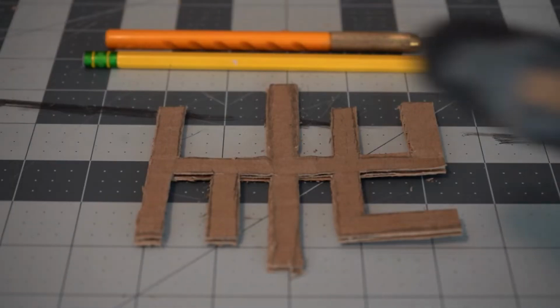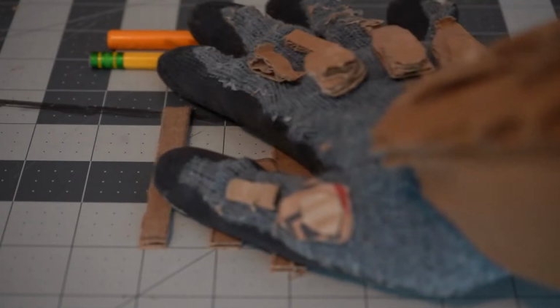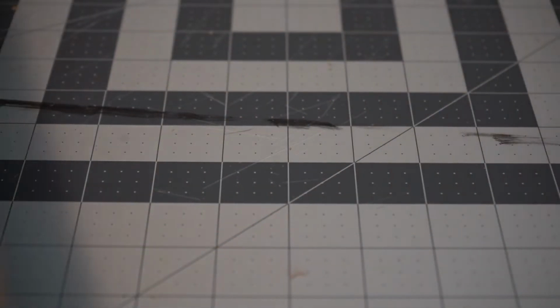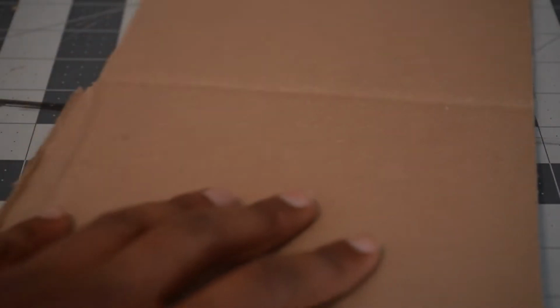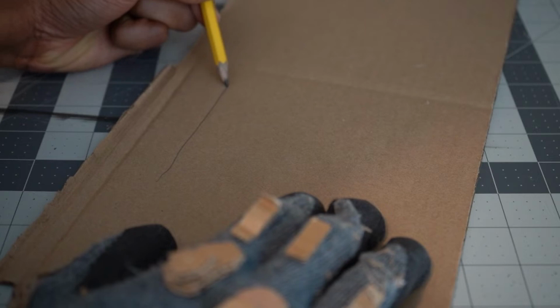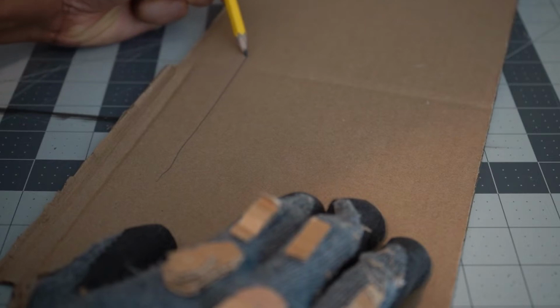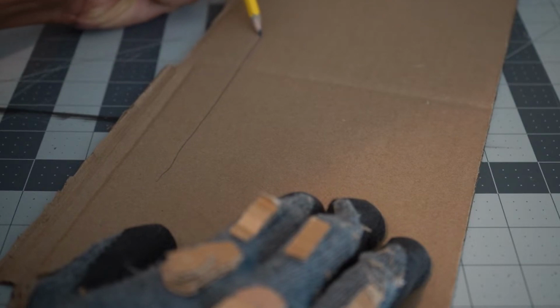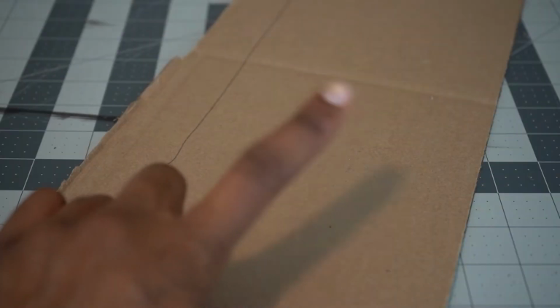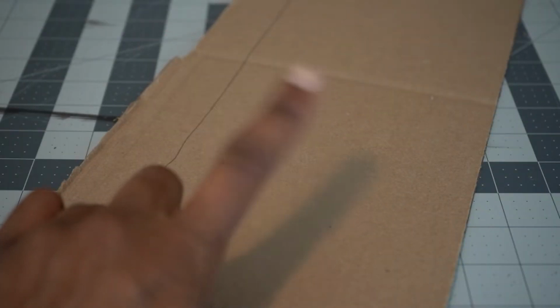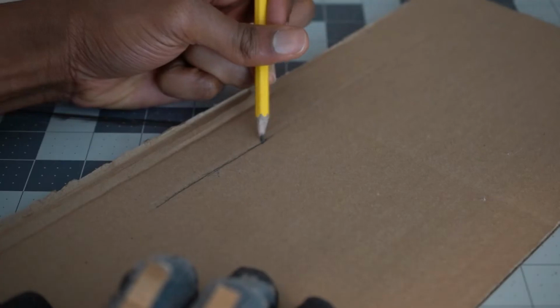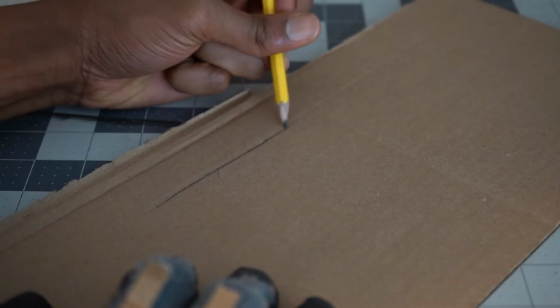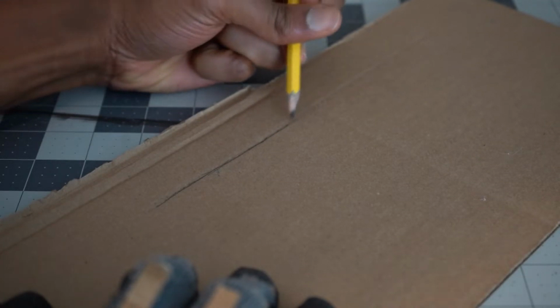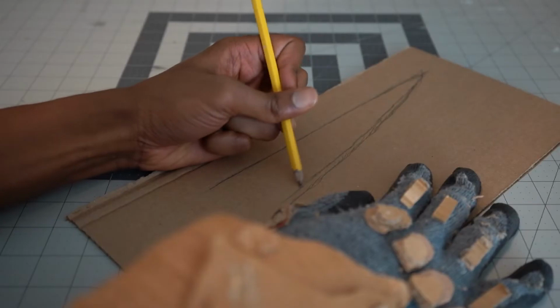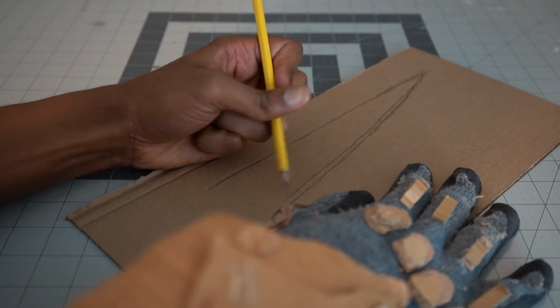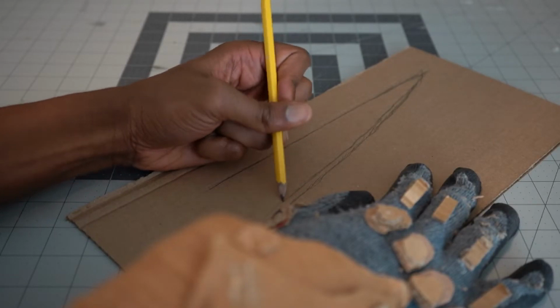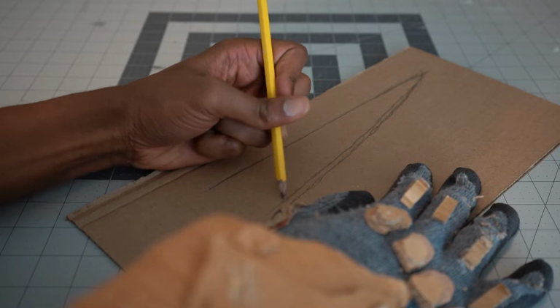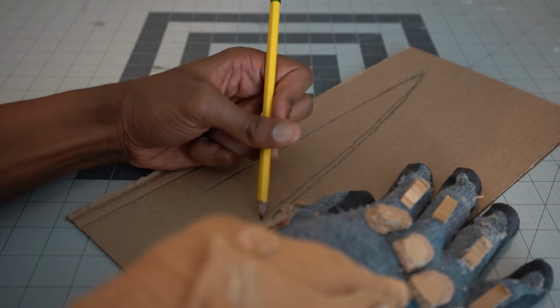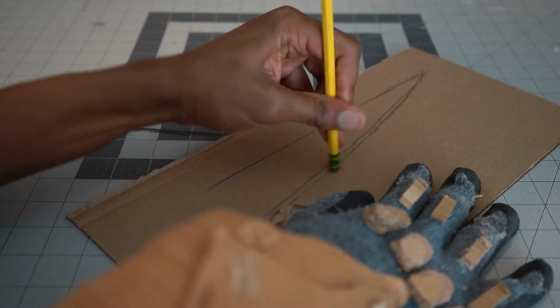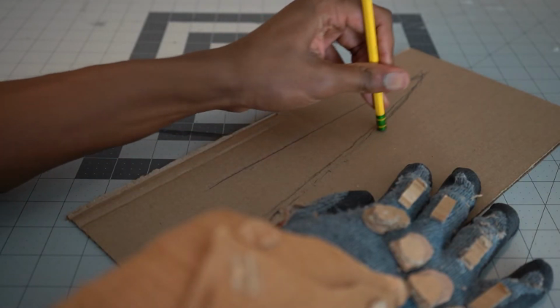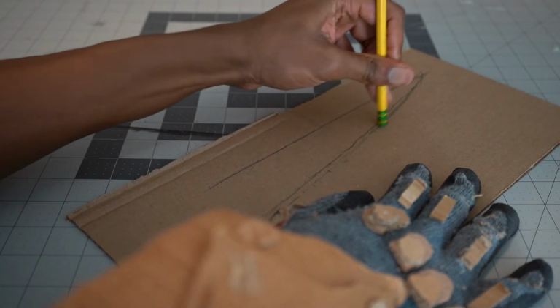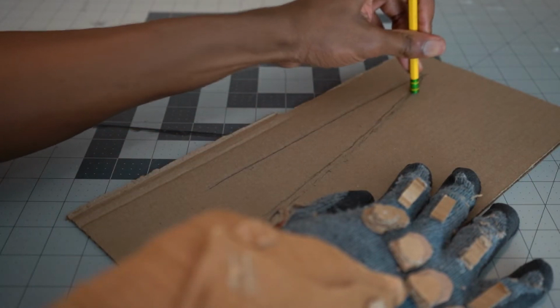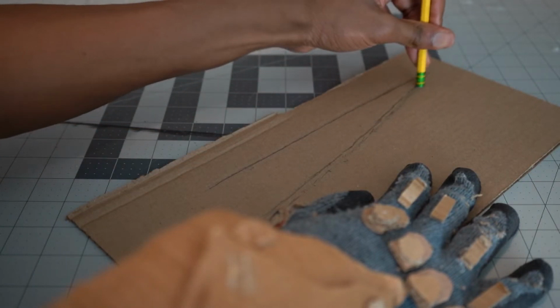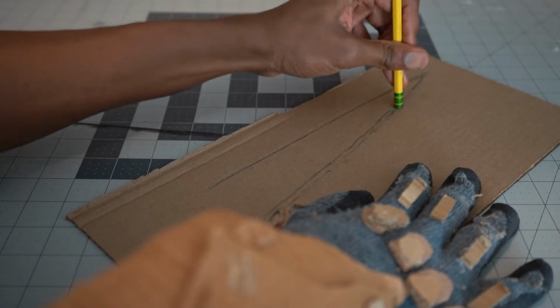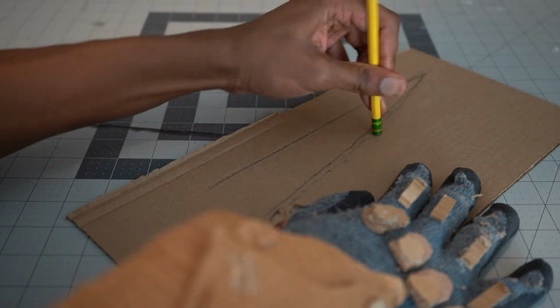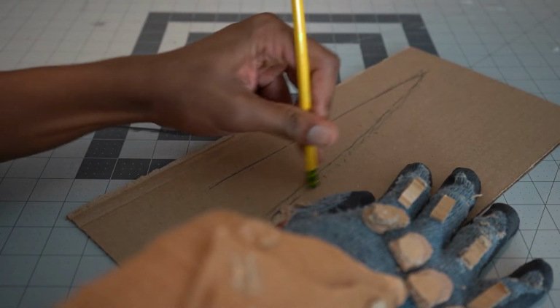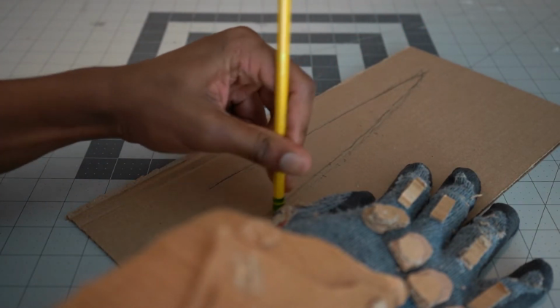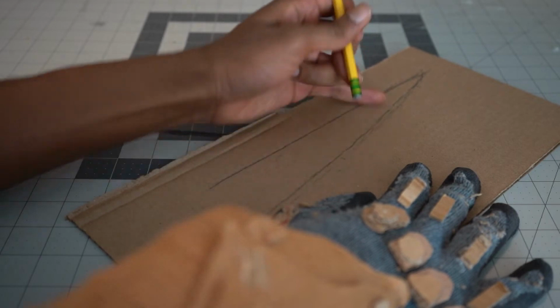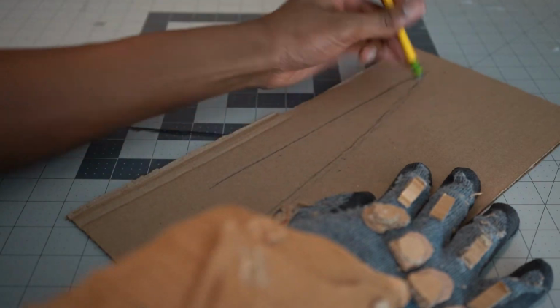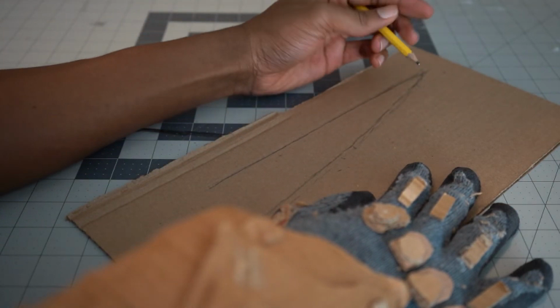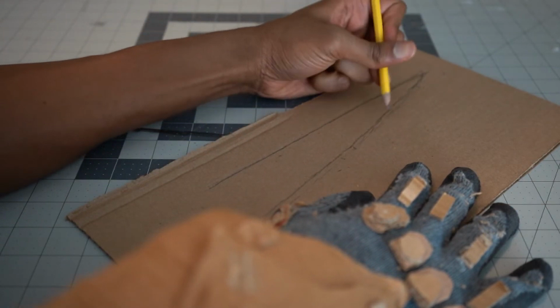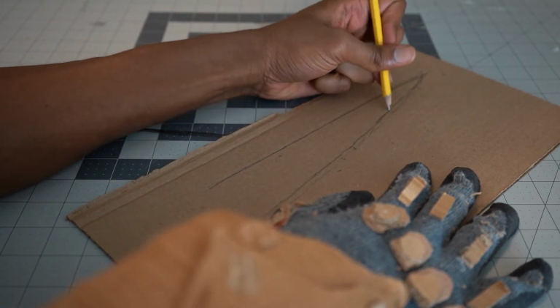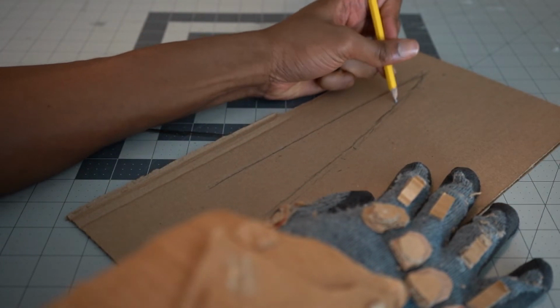The way I suggest doing this is instead of drawing long, neat, singular lines, draw a bunch of short, messy lines that slowly form the longer shape you're looking for. This way, you can quickly adjust the details of the shape by determining which of the several branches you've made are the best ones and quickly erase the others.